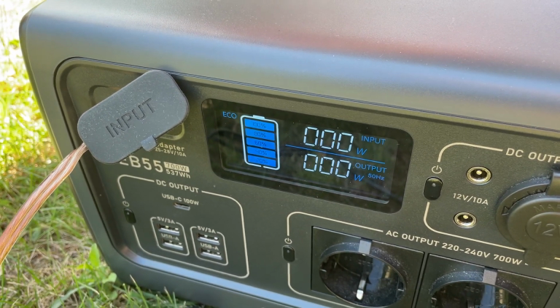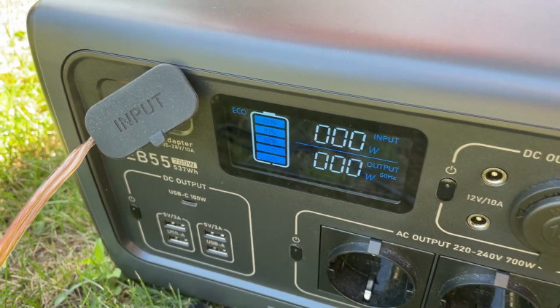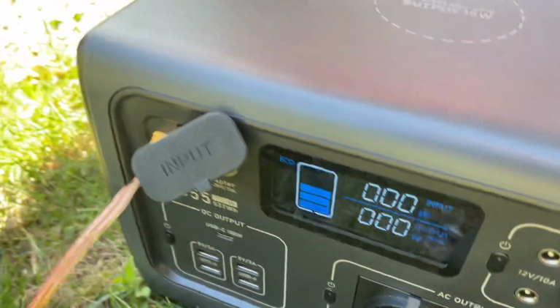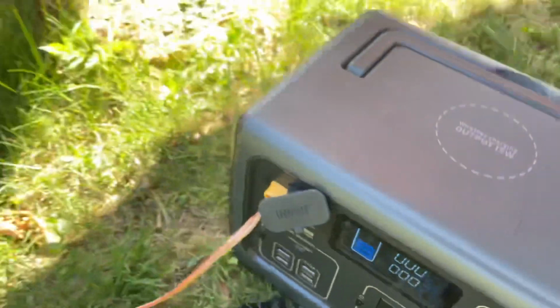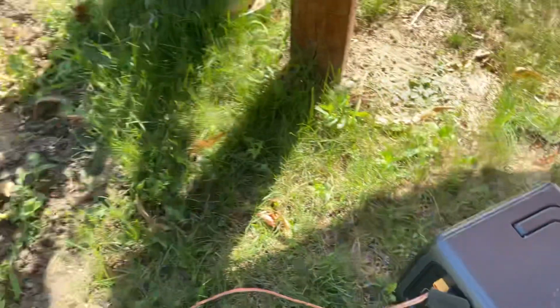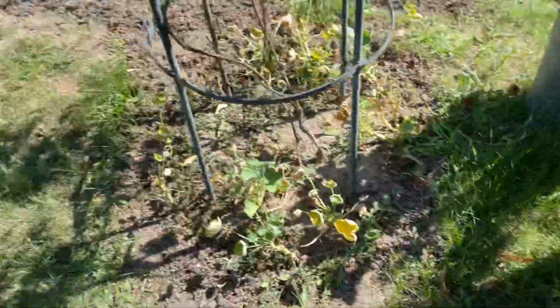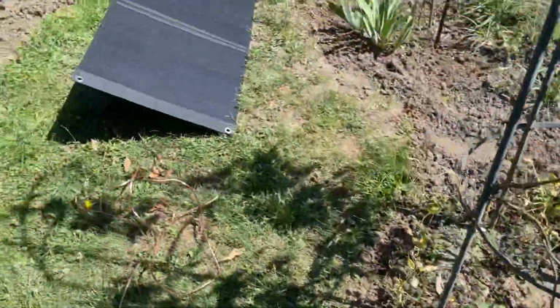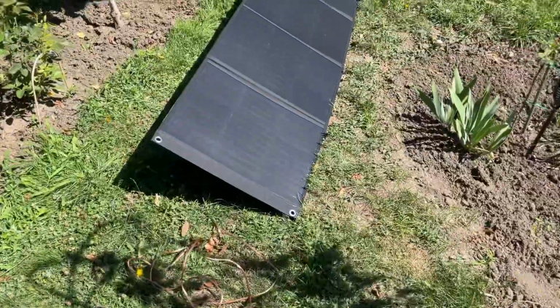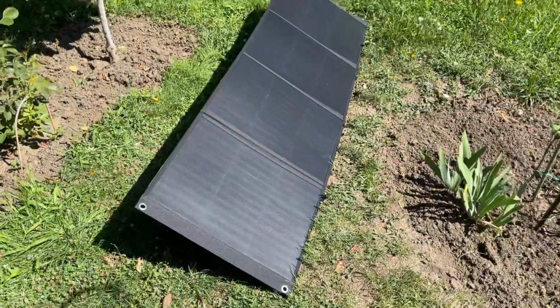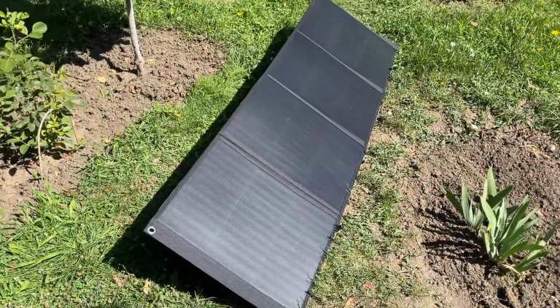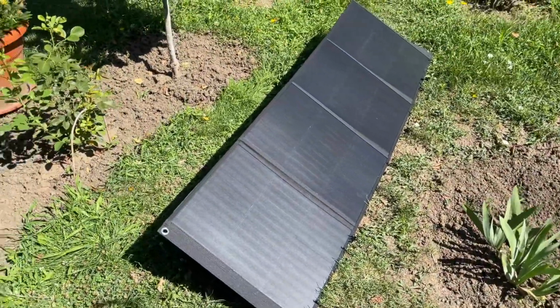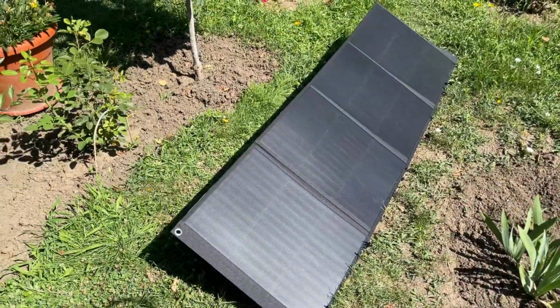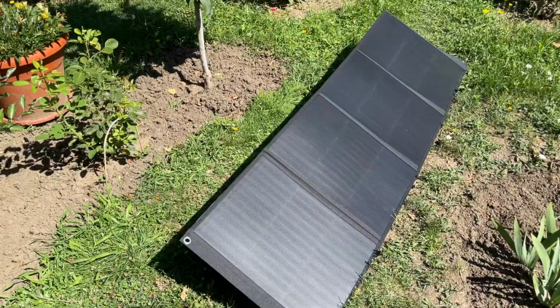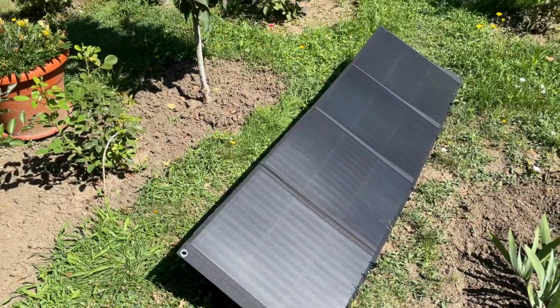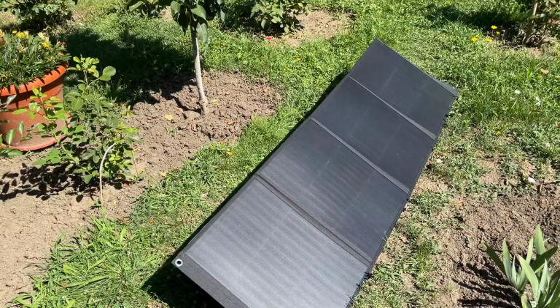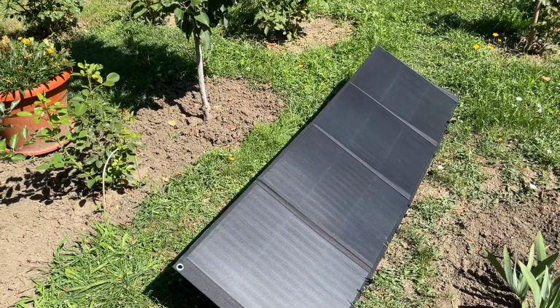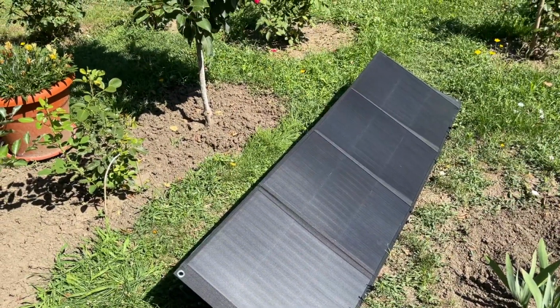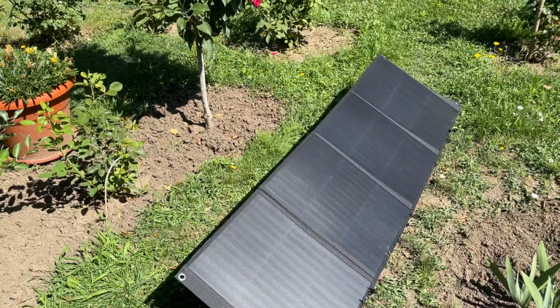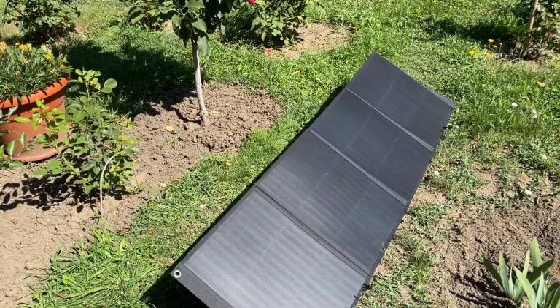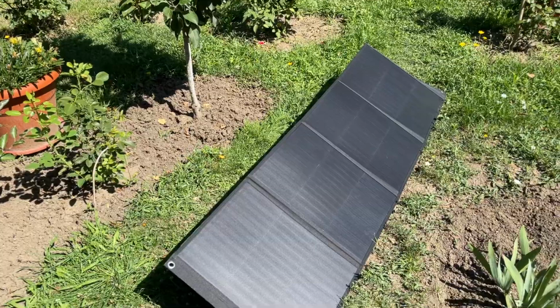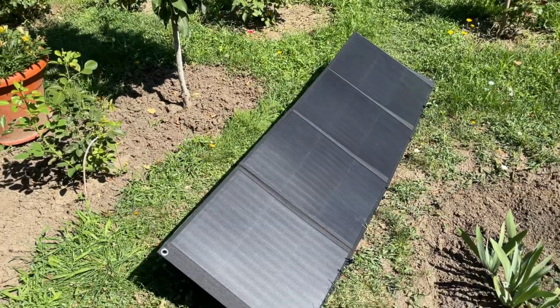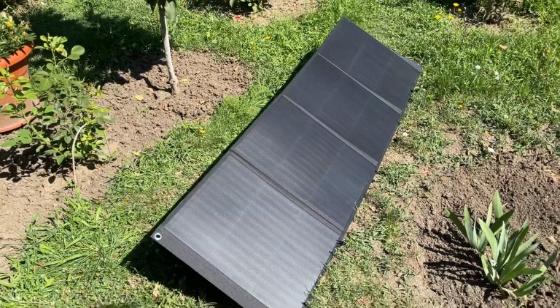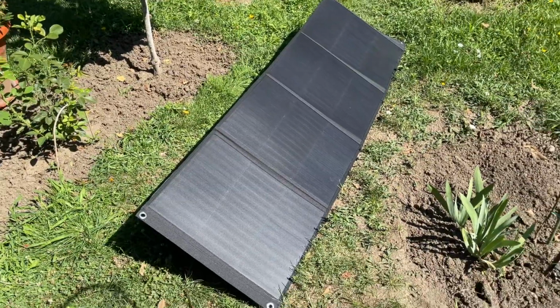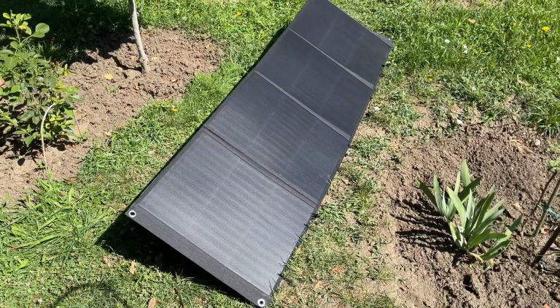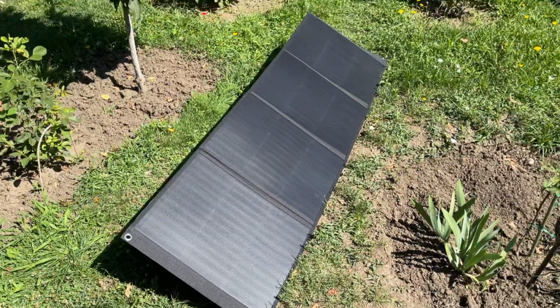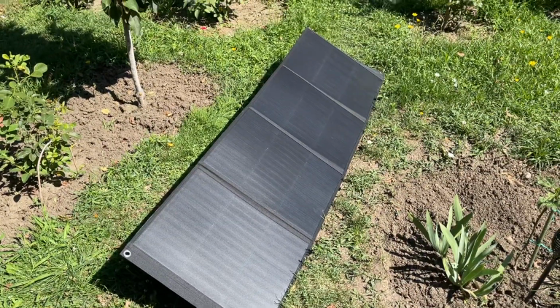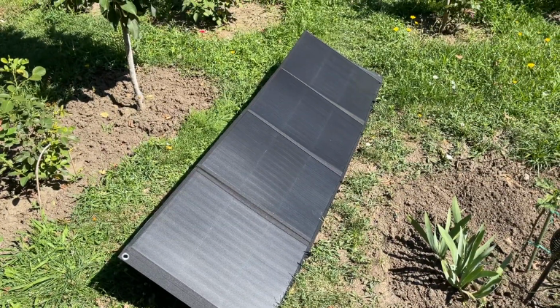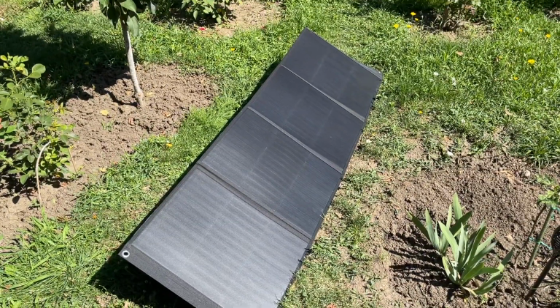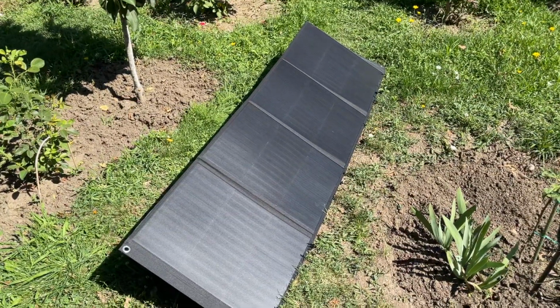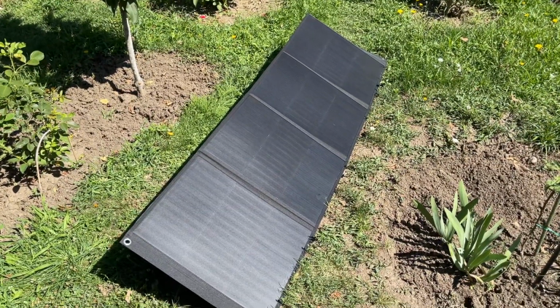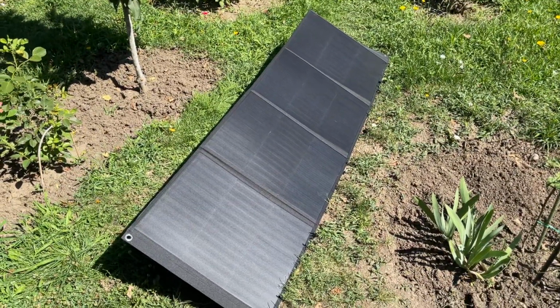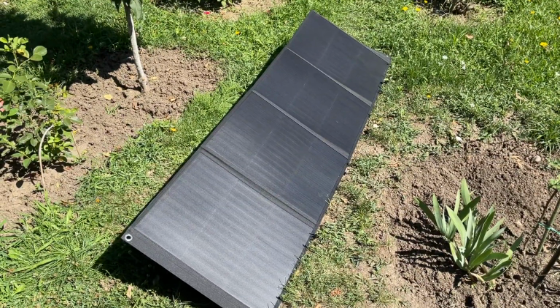These panels are basically useless — you're just carrying weight for no reason. They actually worked better when it was overcast, giving me around seven to ten watts, but that's it. They're junk.